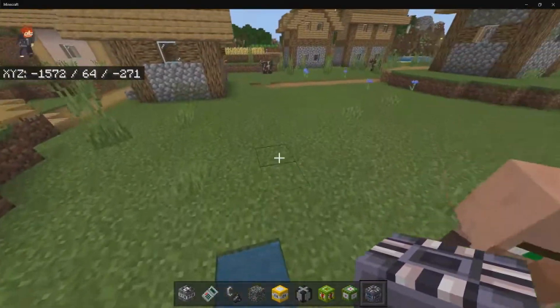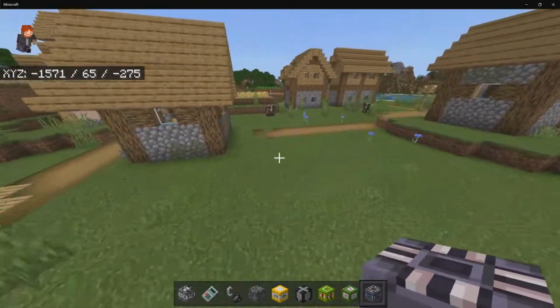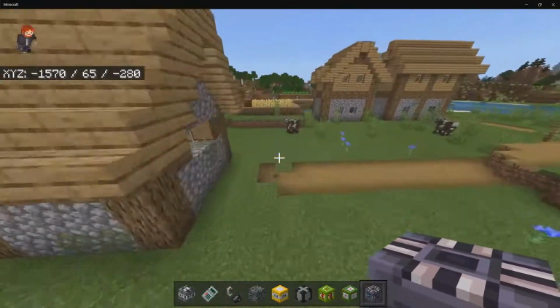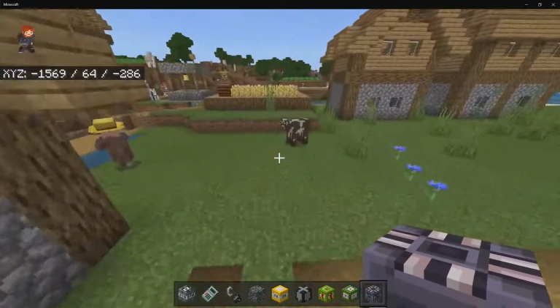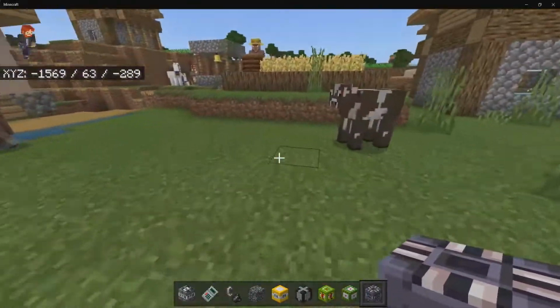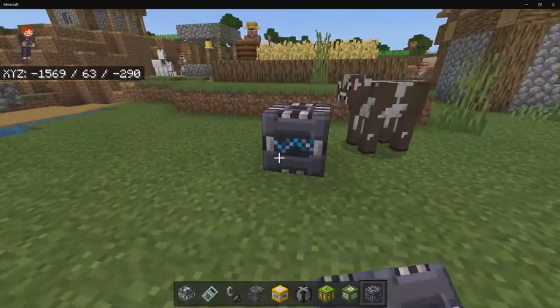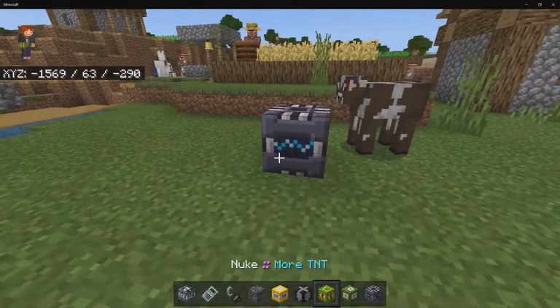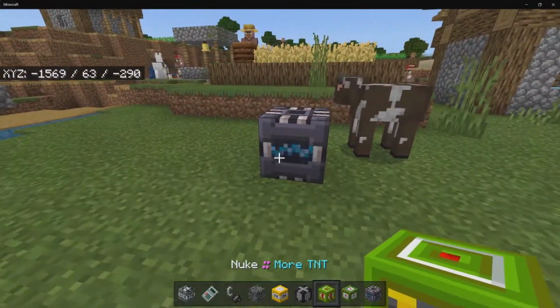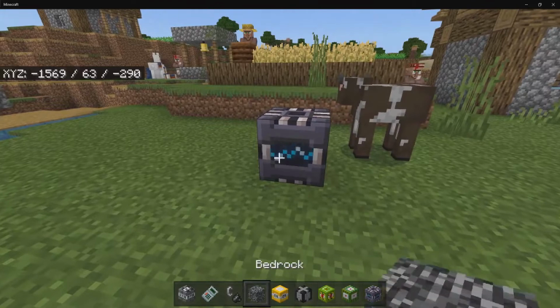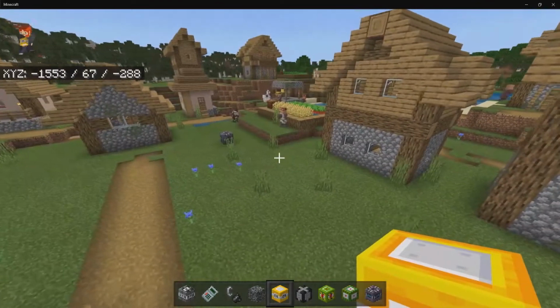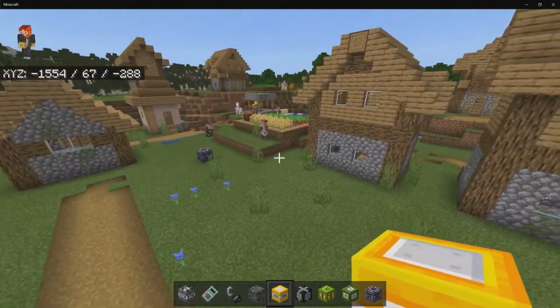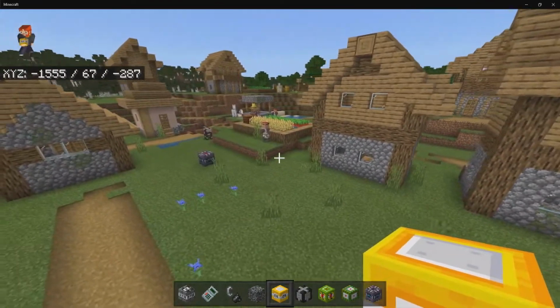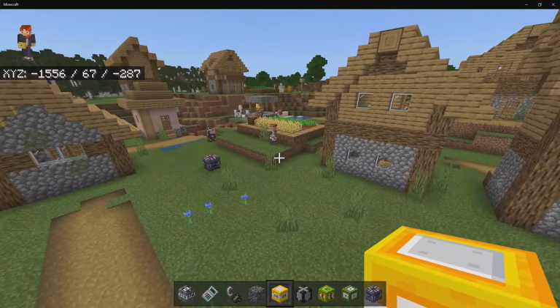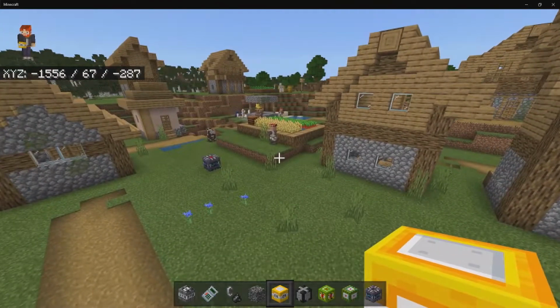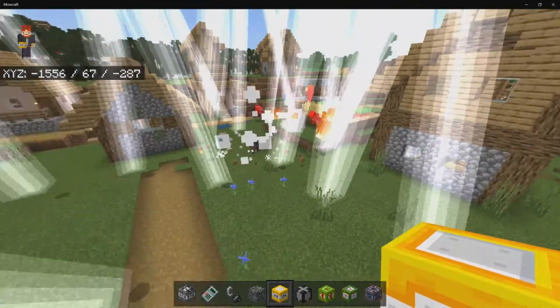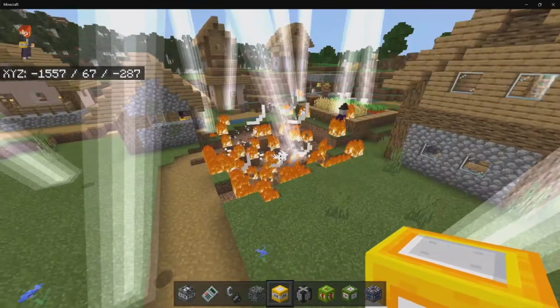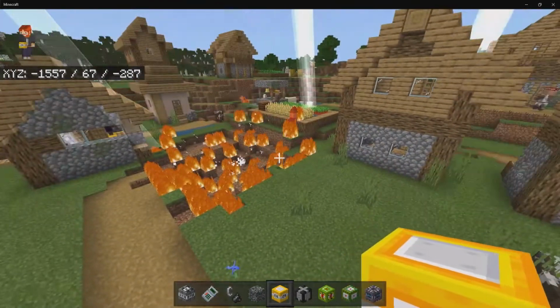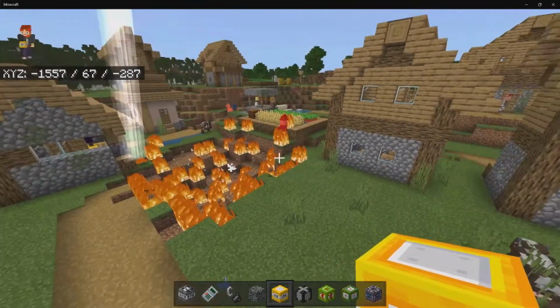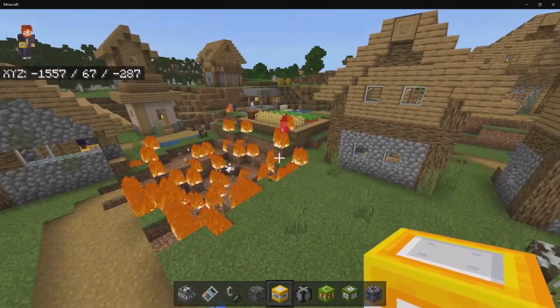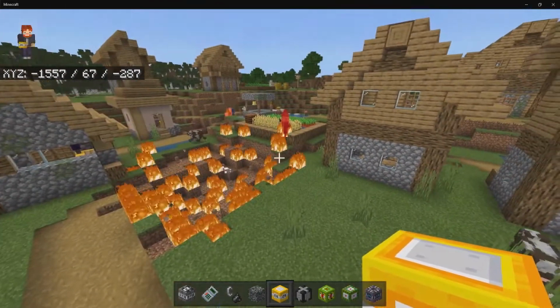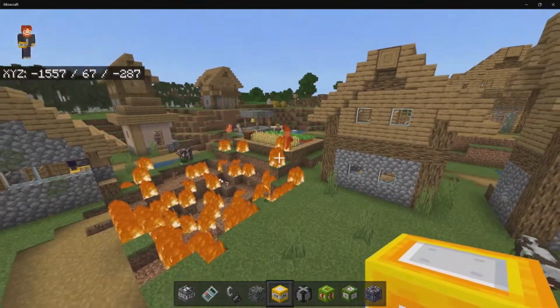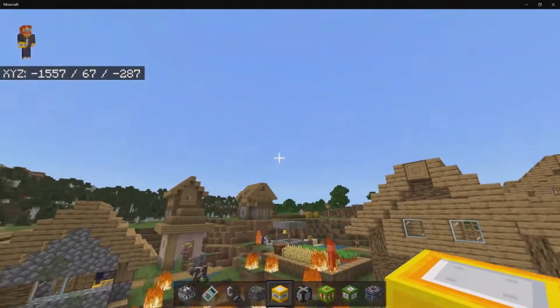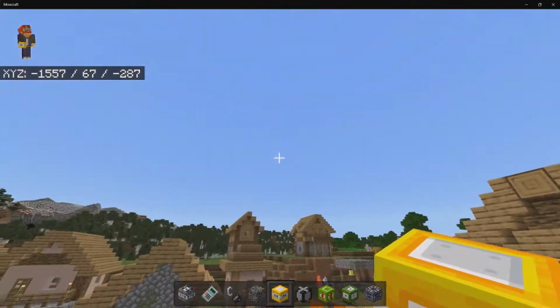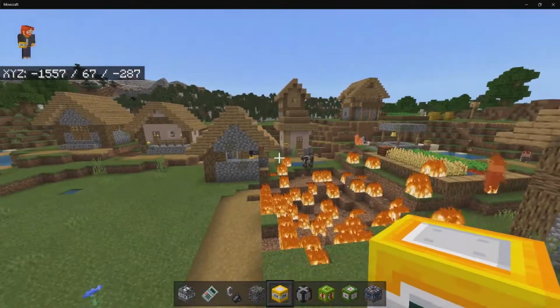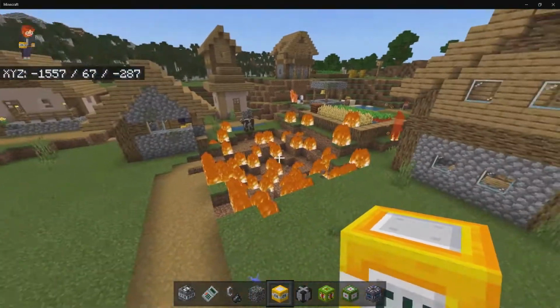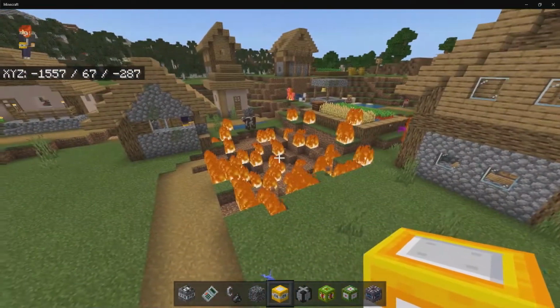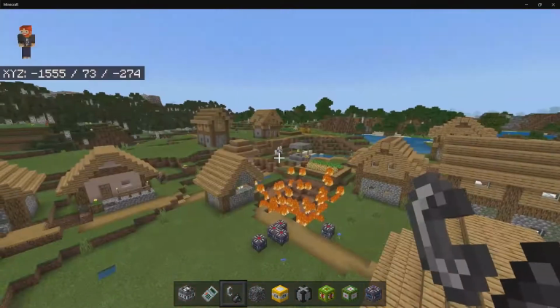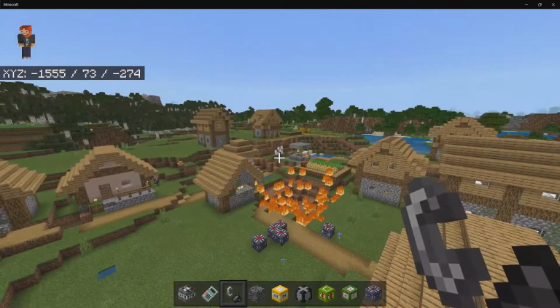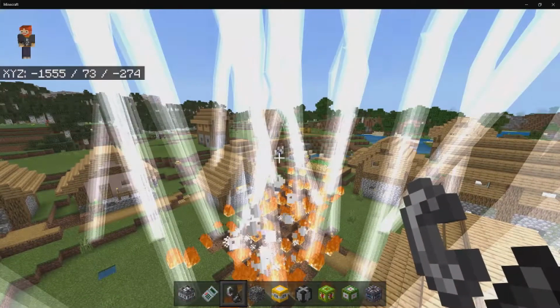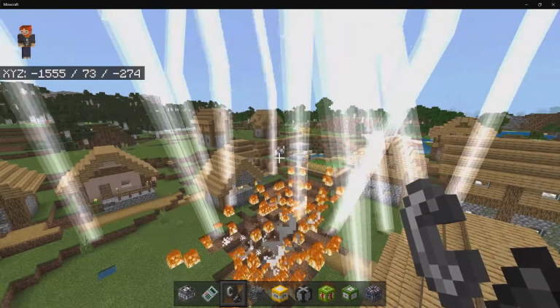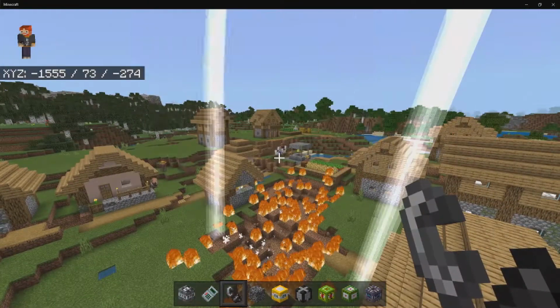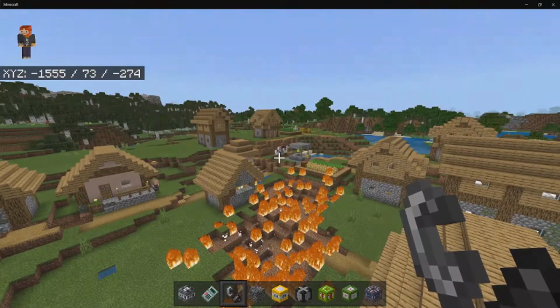Moving on to the next one, which is going to be the Tesla Bomb. So I'm going to go place this down. I hope that there are some mobs around this area when it does explode. Oh my goodness — it strikes lightning down! I've got to get this lightning party underway.